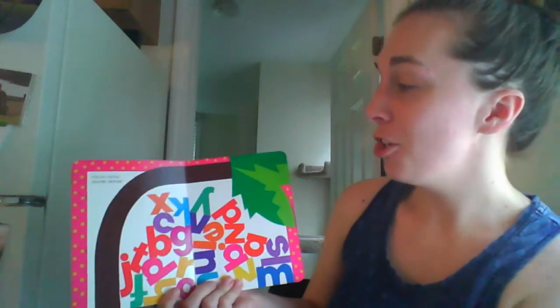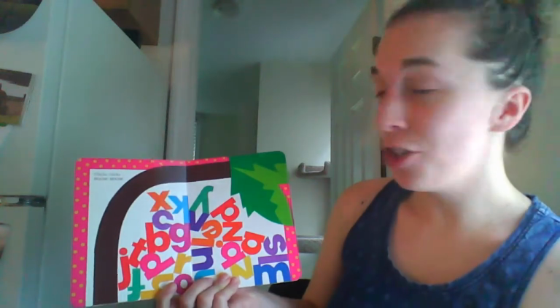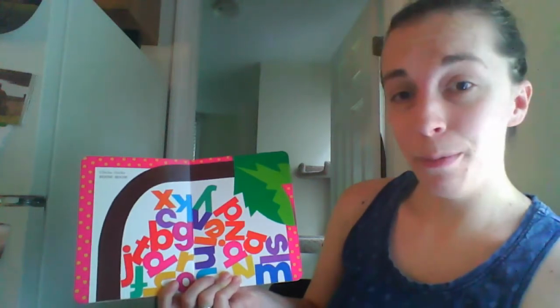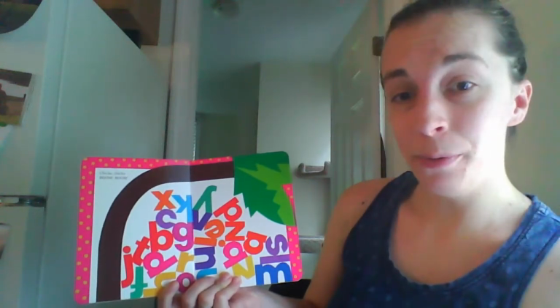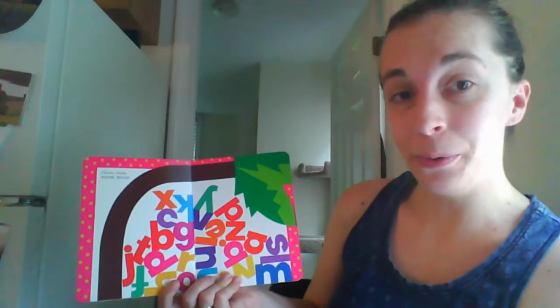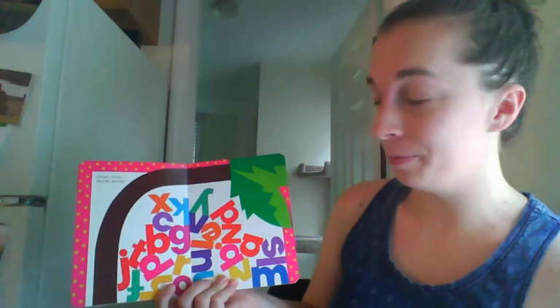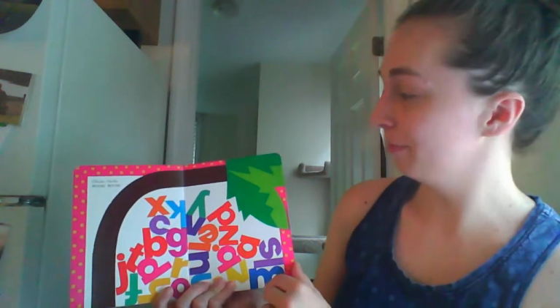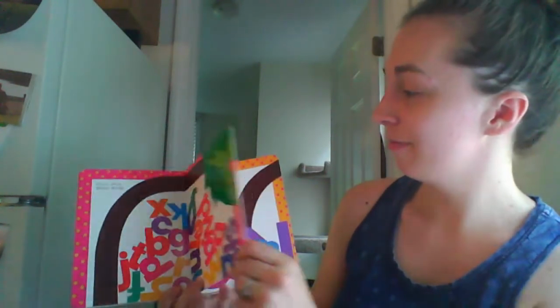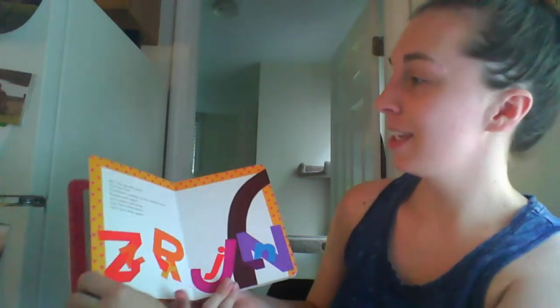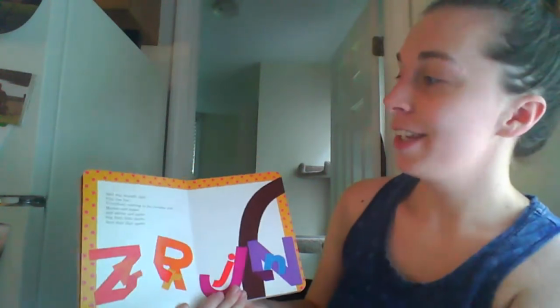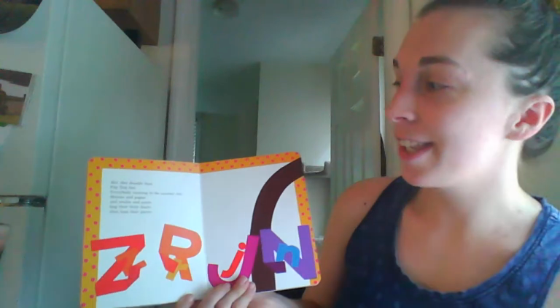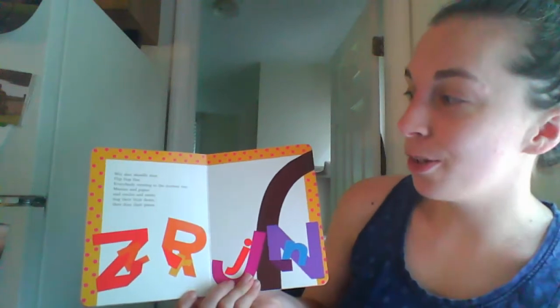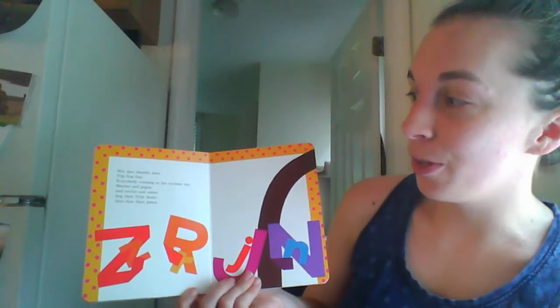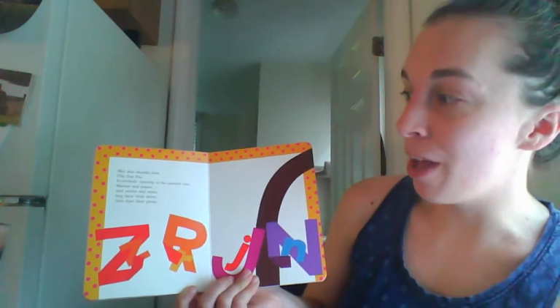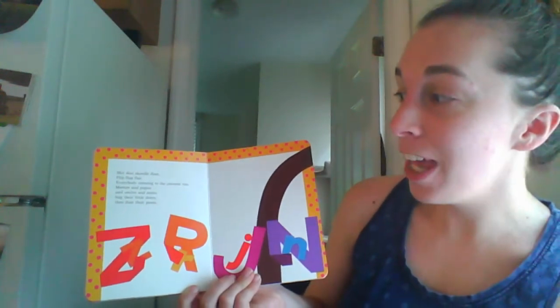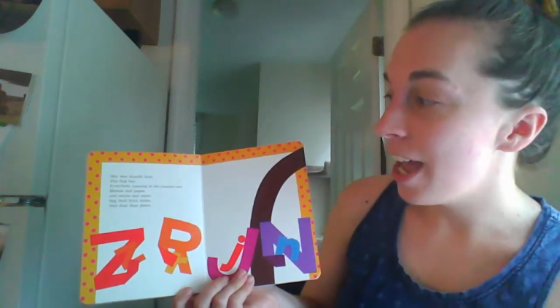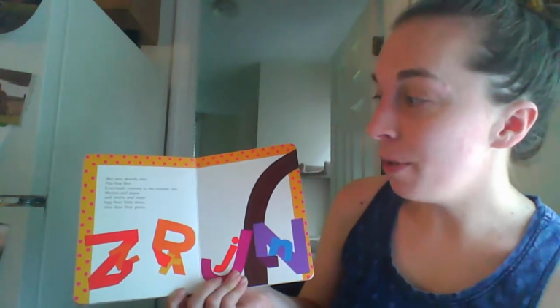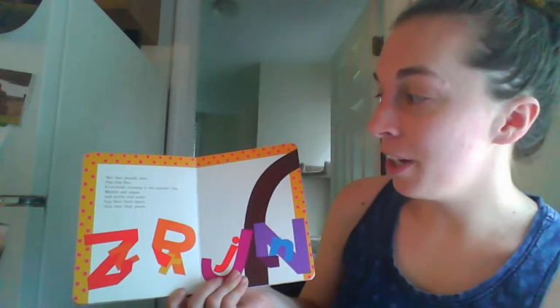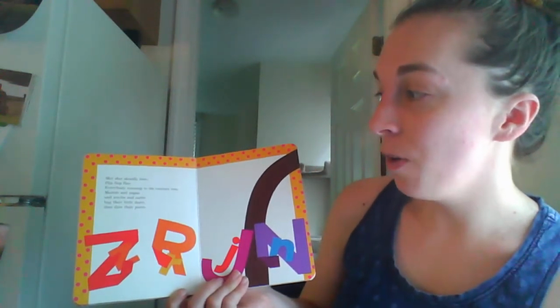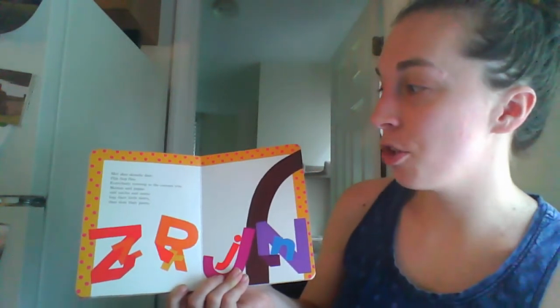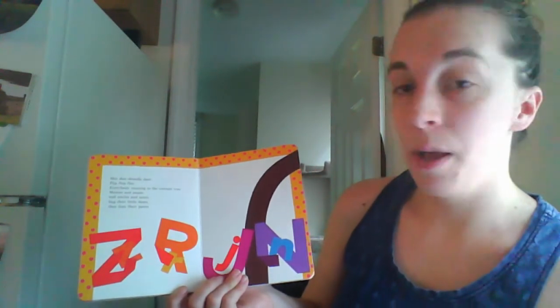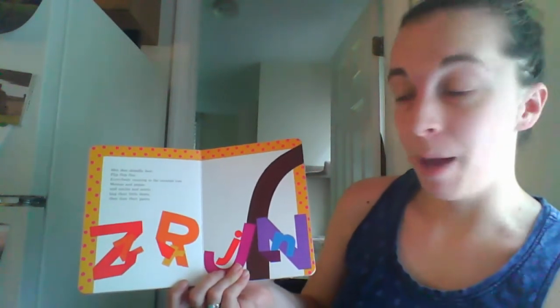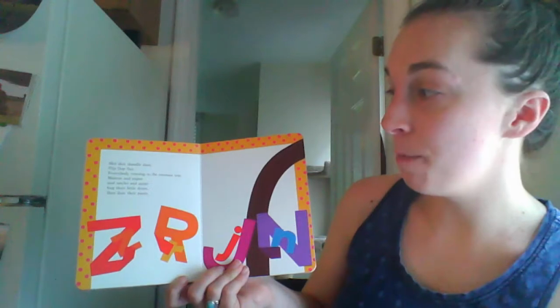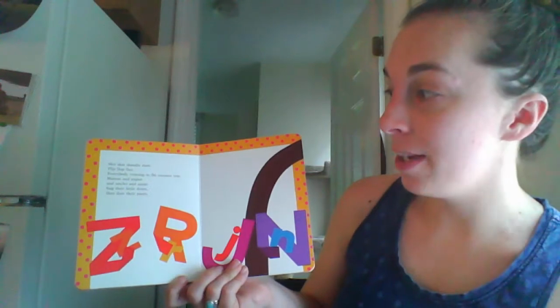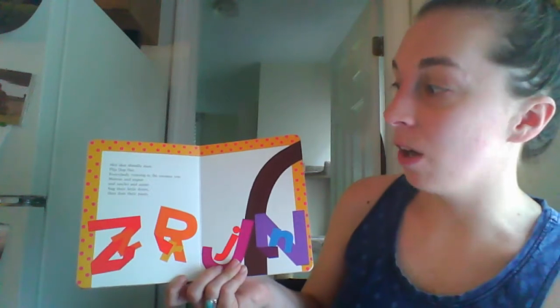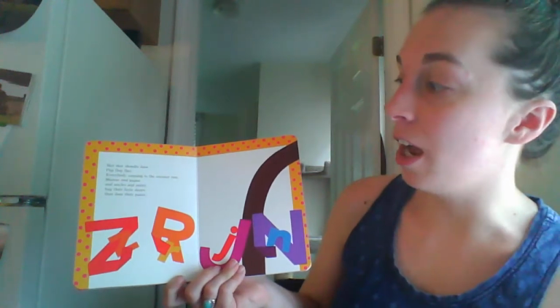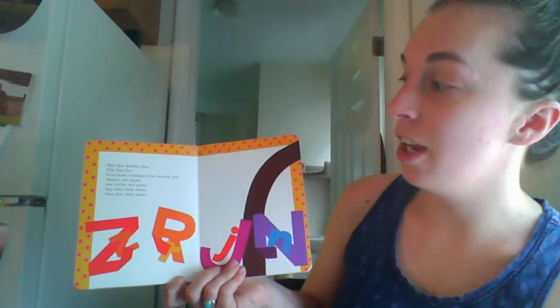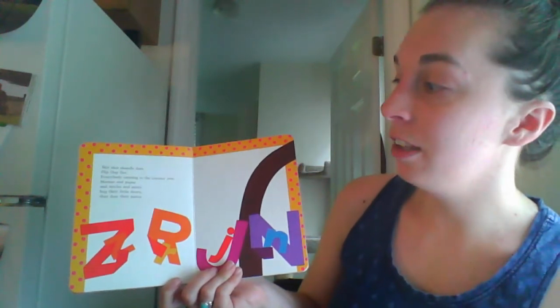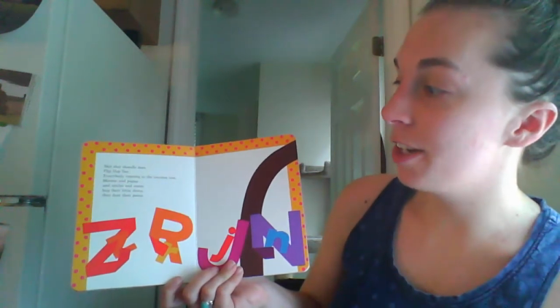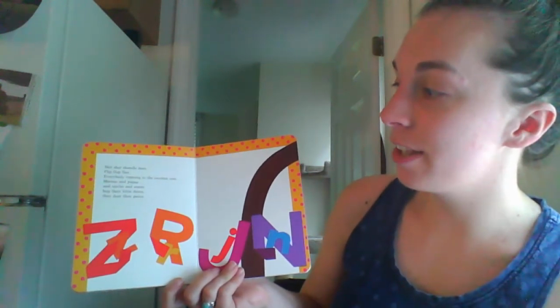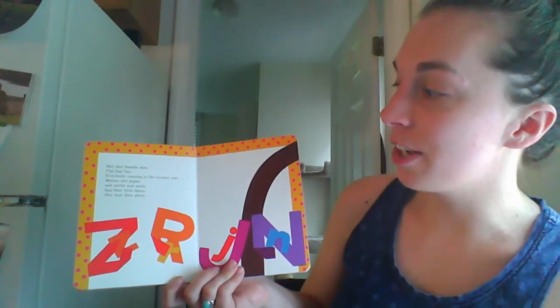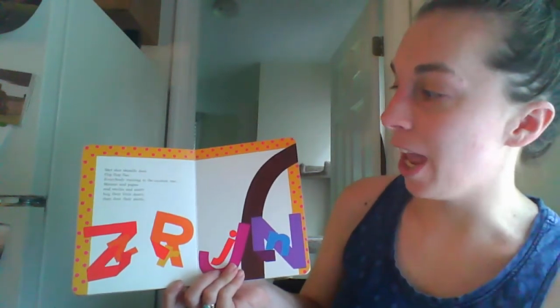Chicka chicka boom boom. Skit scat, scoodle doot, flip flop flea. Everybody running to the coconut tree. Mamas and papas and uncles and aunts hug their little dears, then dust their pants.